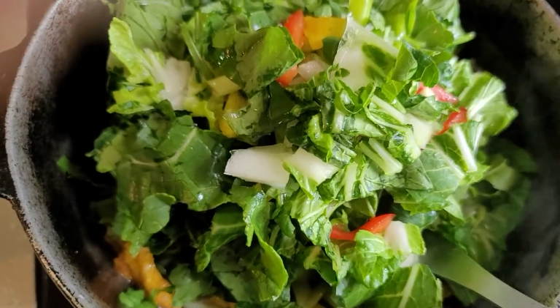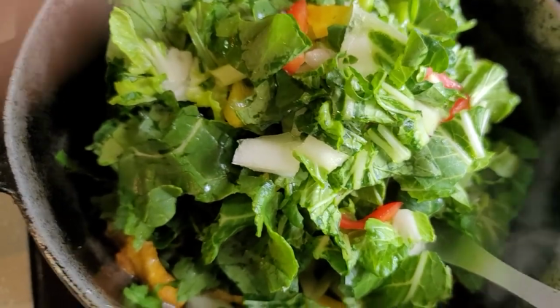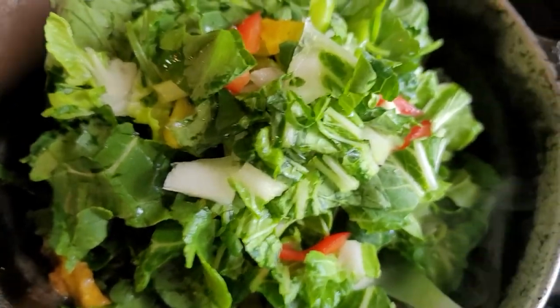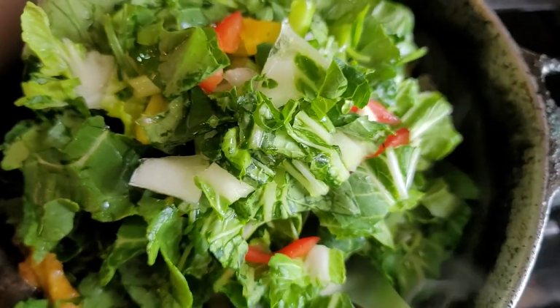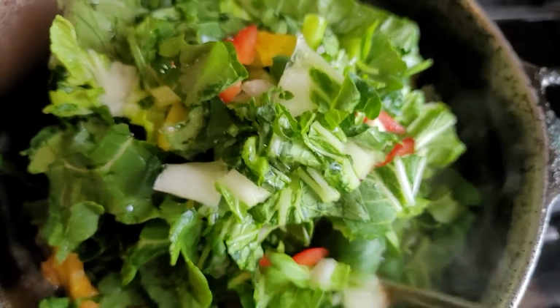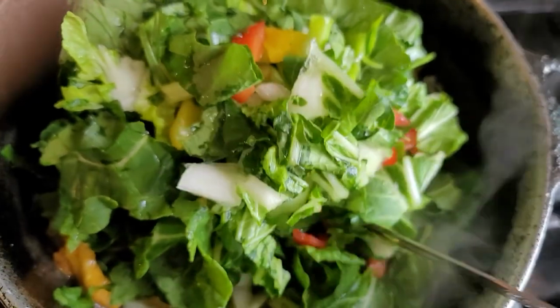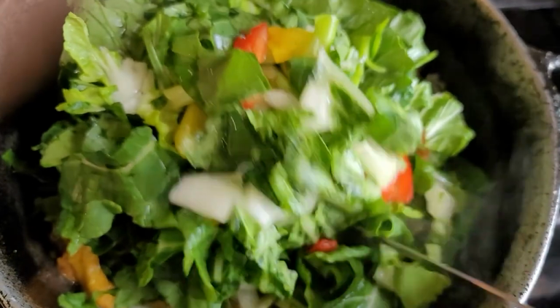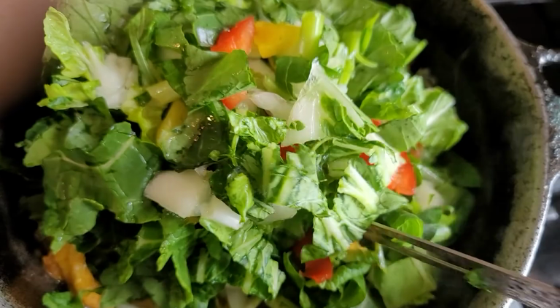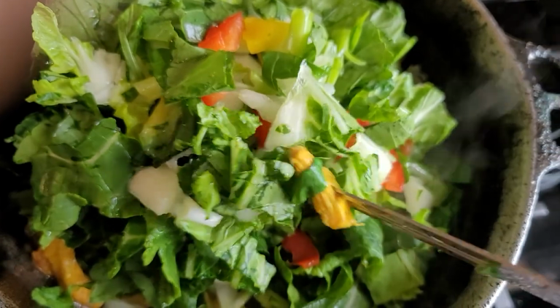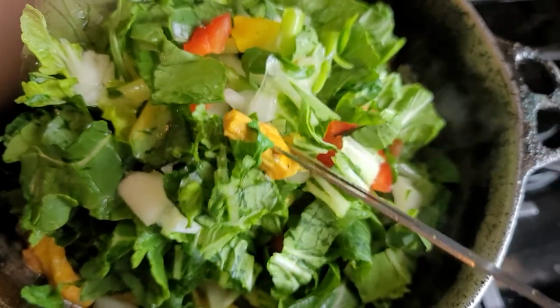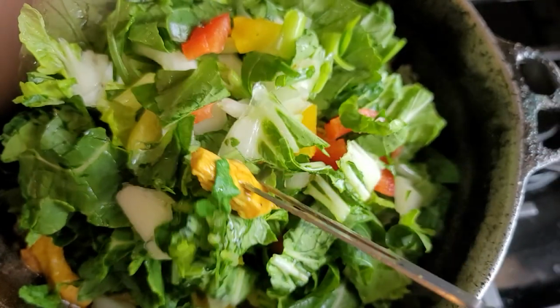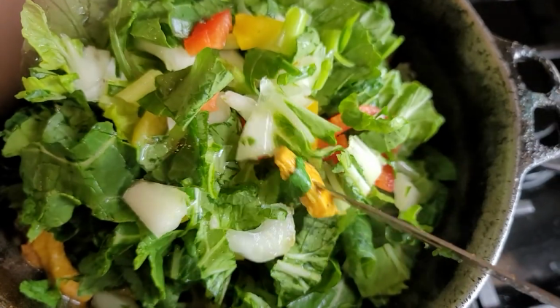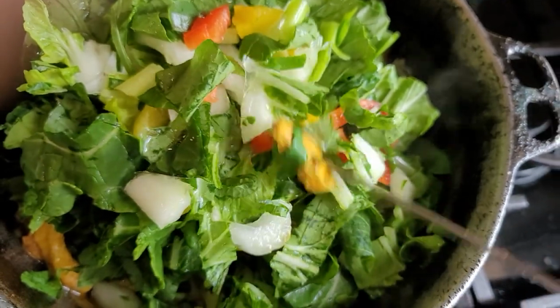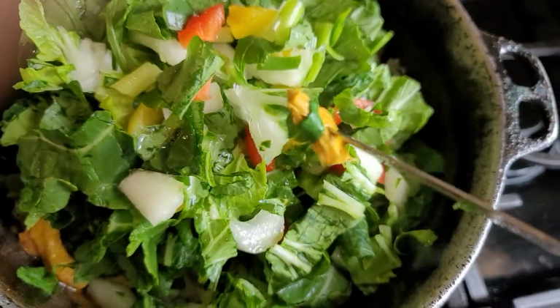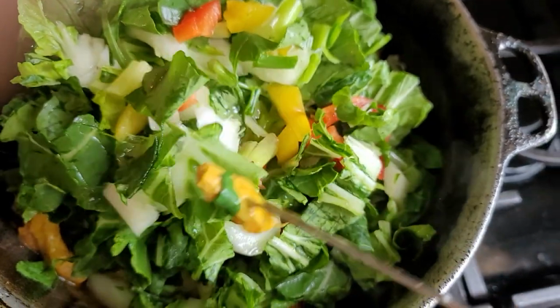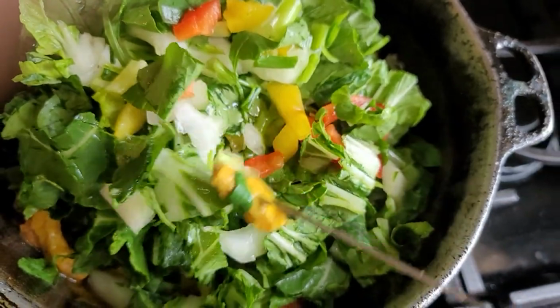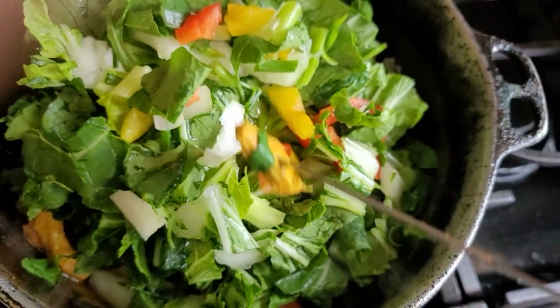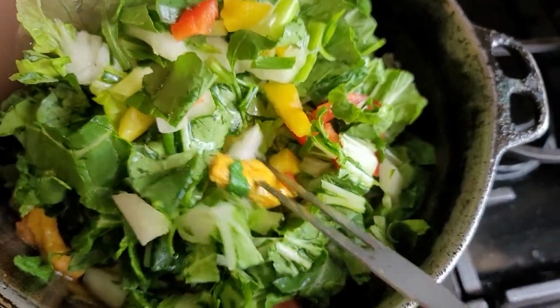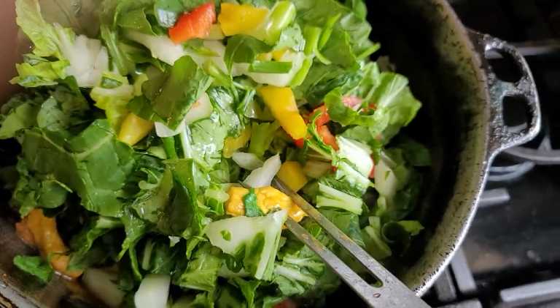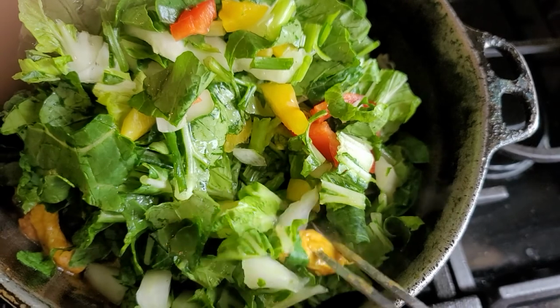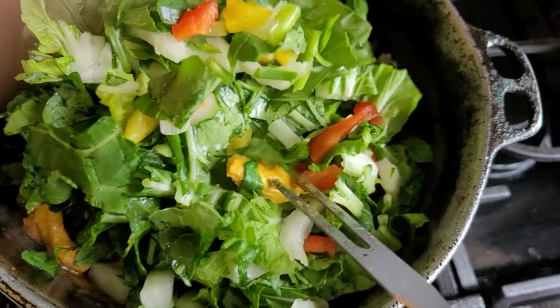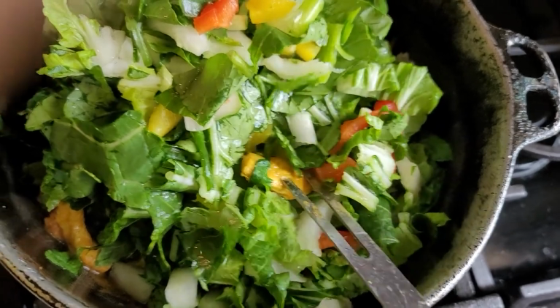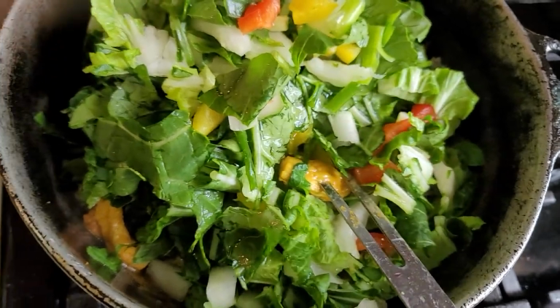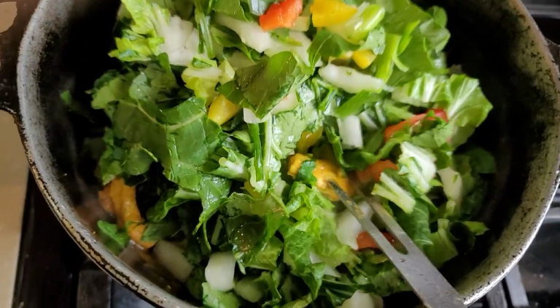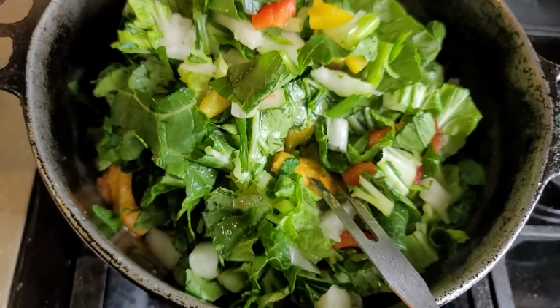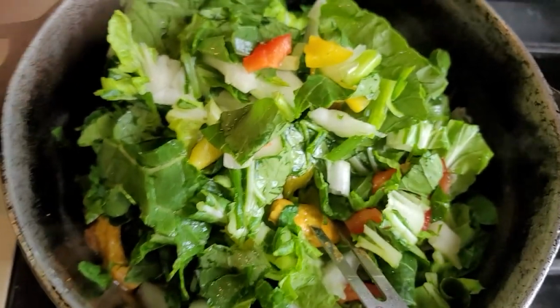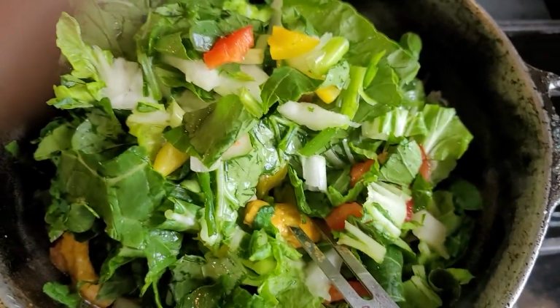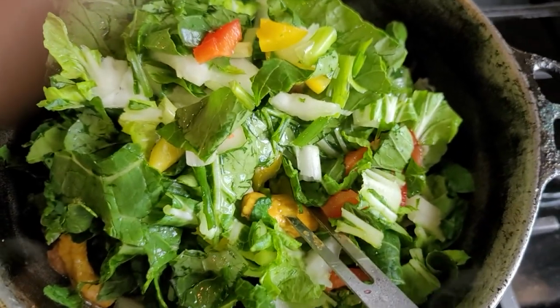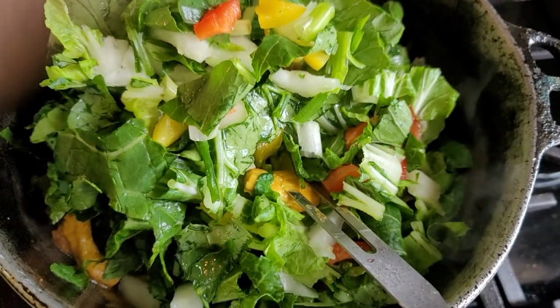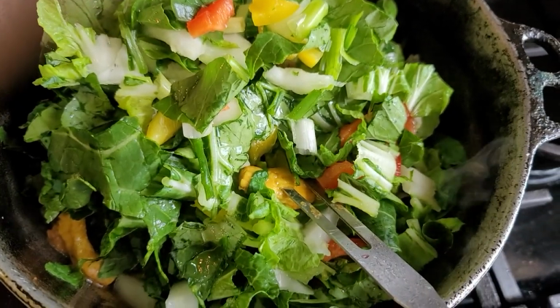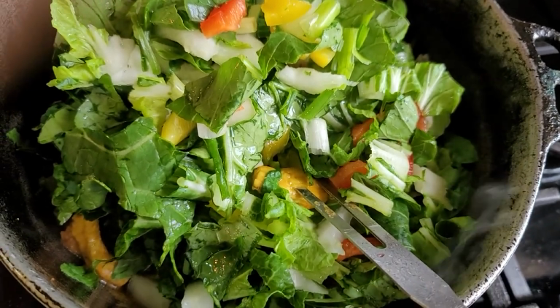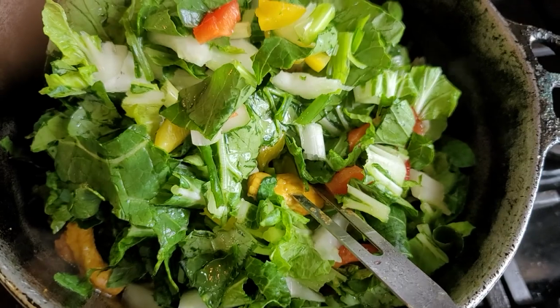Next you add the pak chow along with onion, scallion, and bell pepper — red and yellow. We're going to do this for 10 minutes.